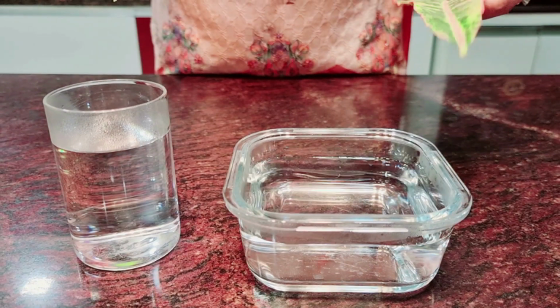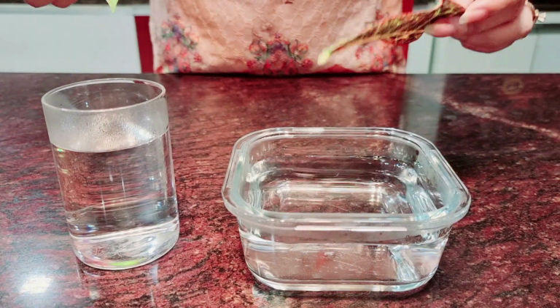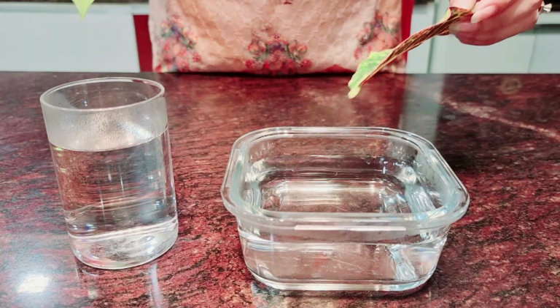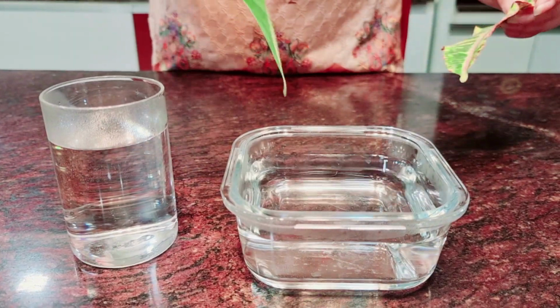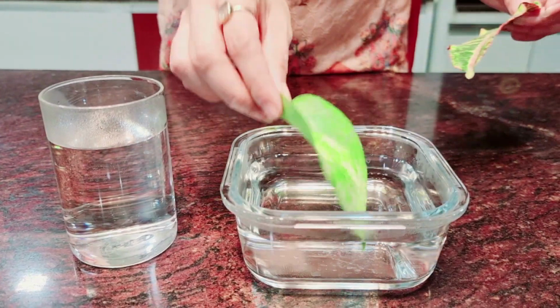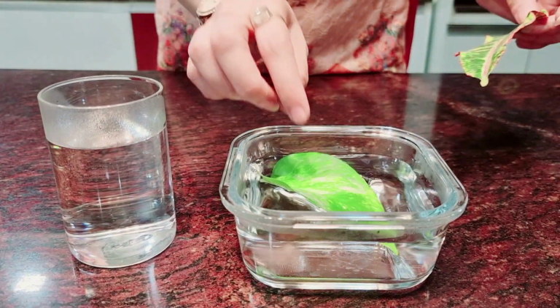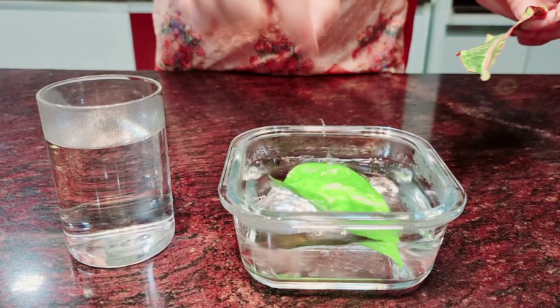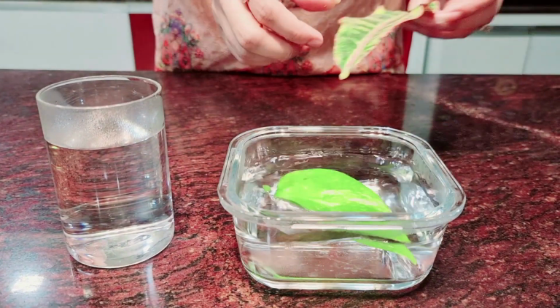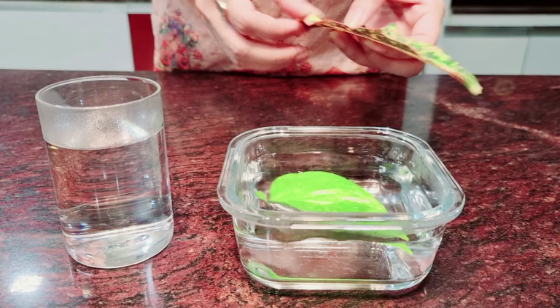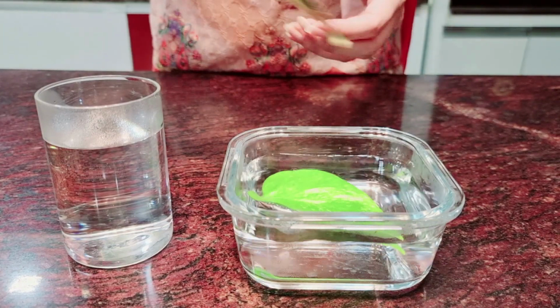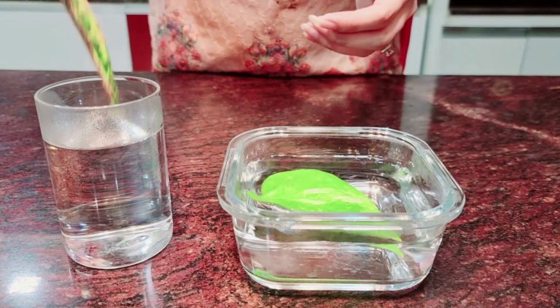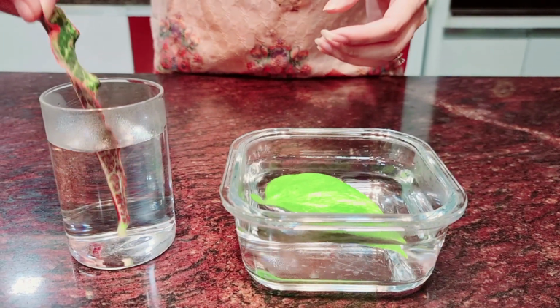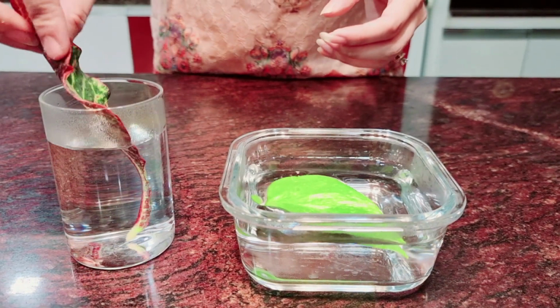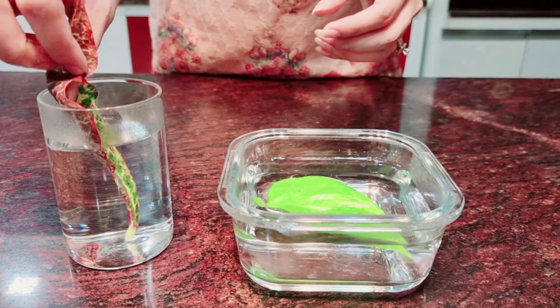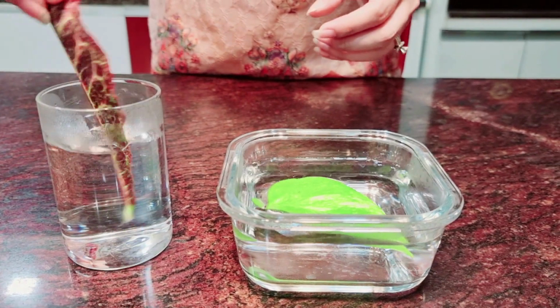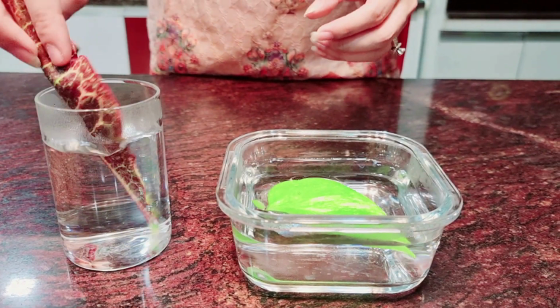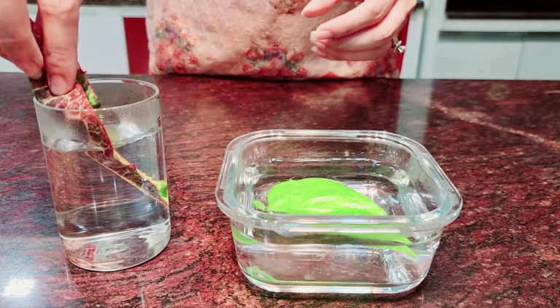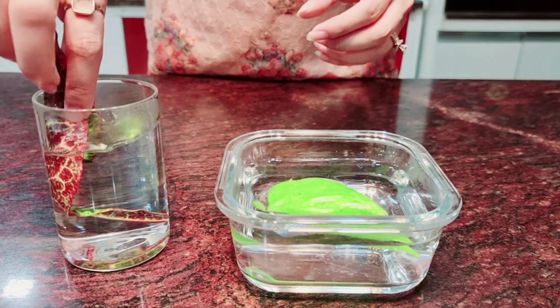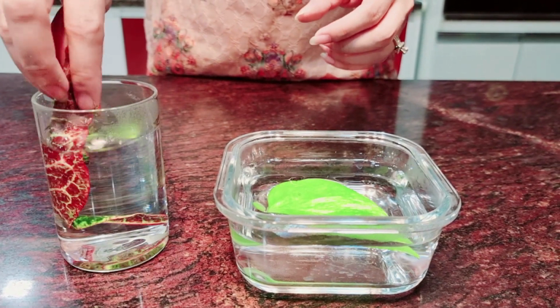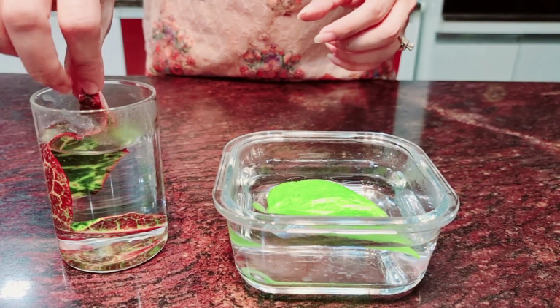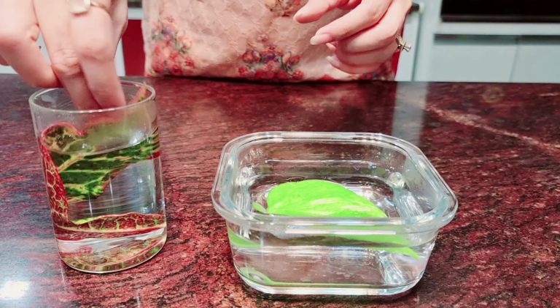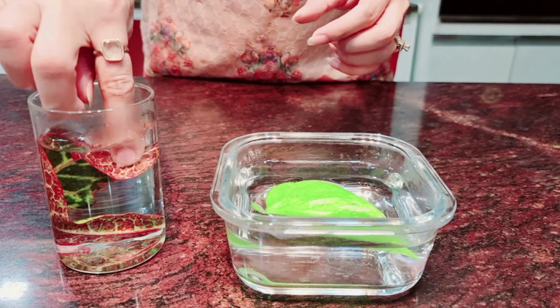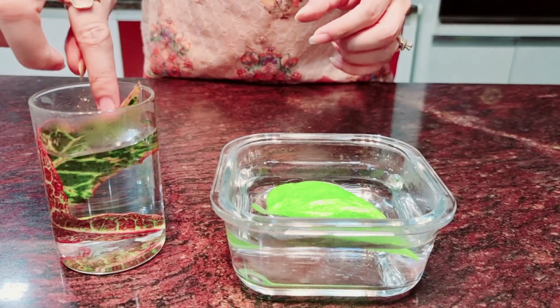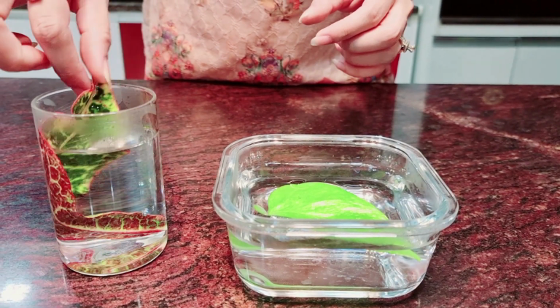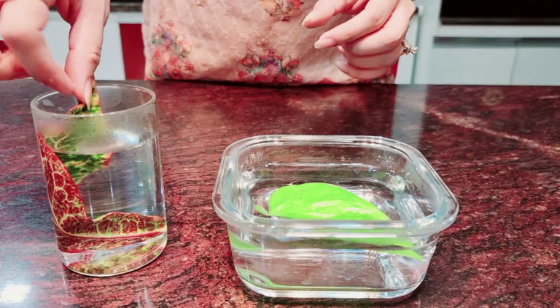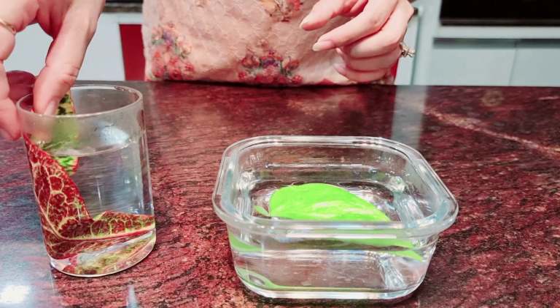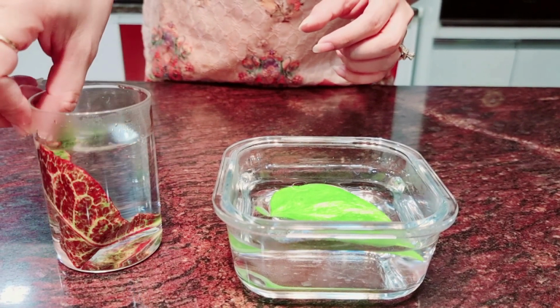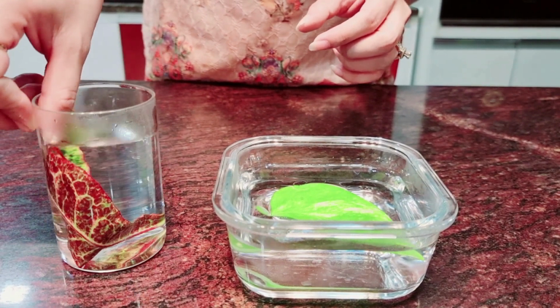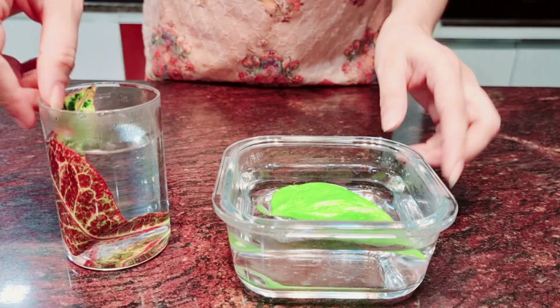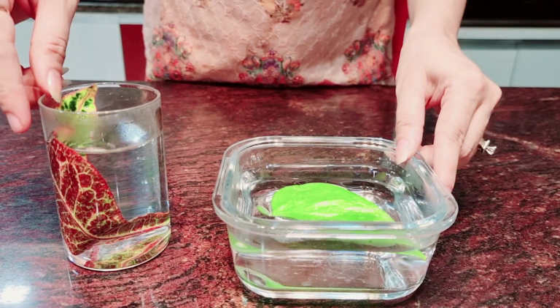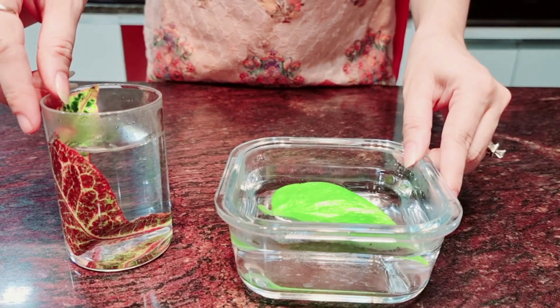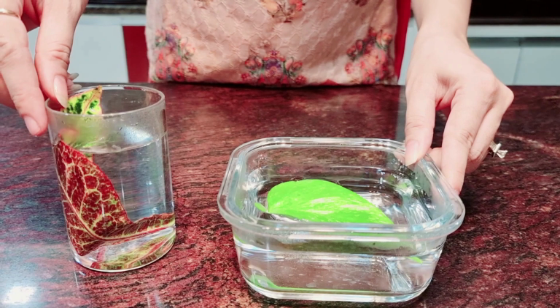Let's understand the presence of stomata through an activity. Pluck a leaf from any potted plant and put it in hot water. Please be cautious while using hot water.